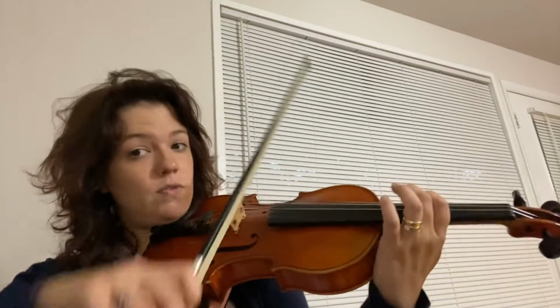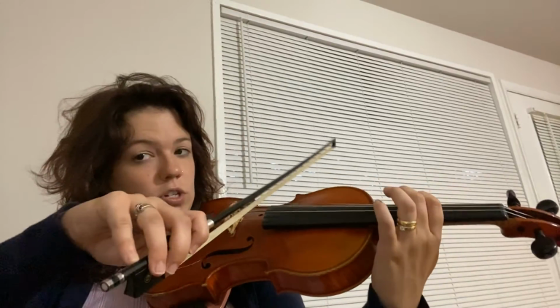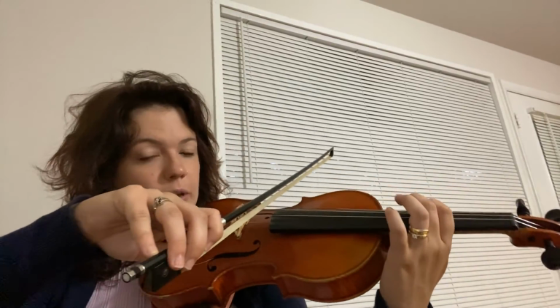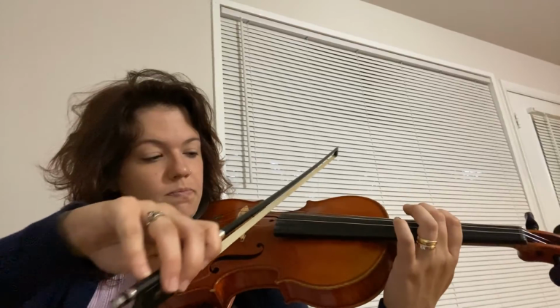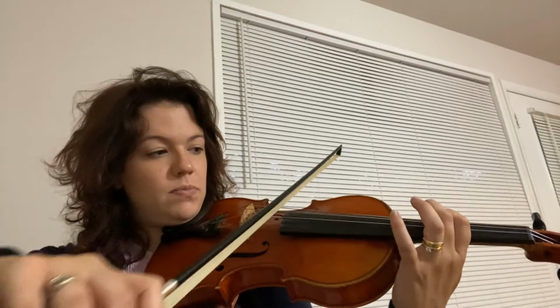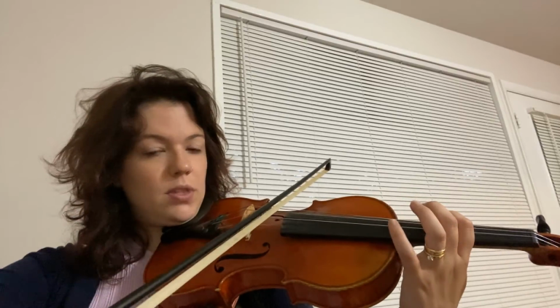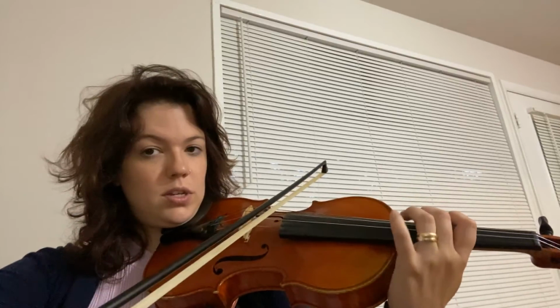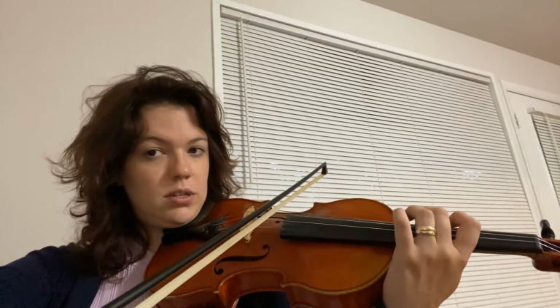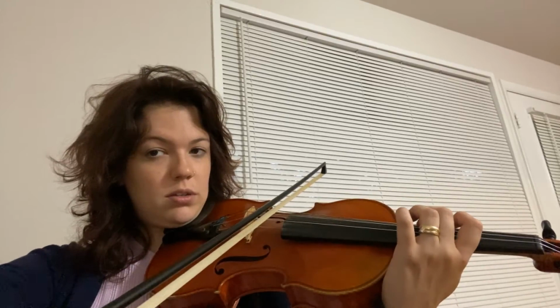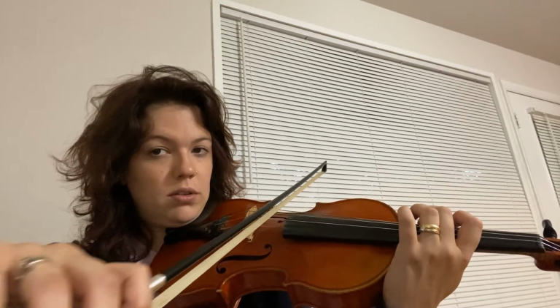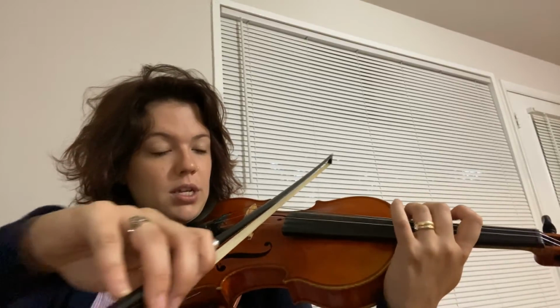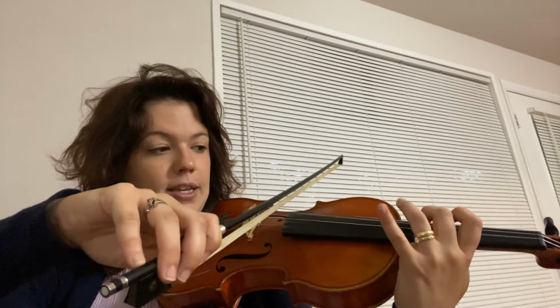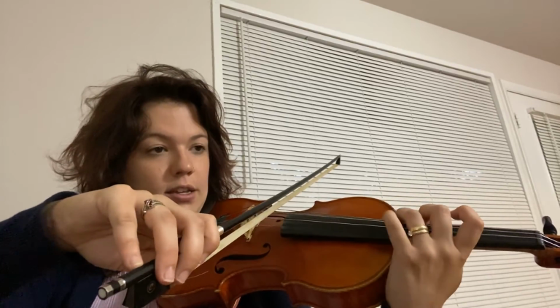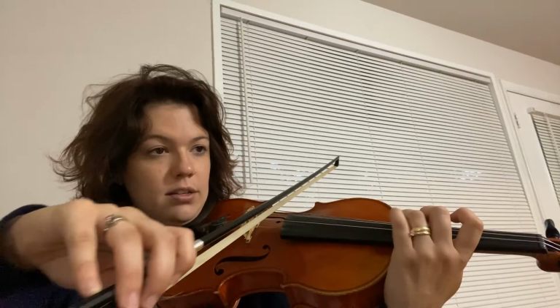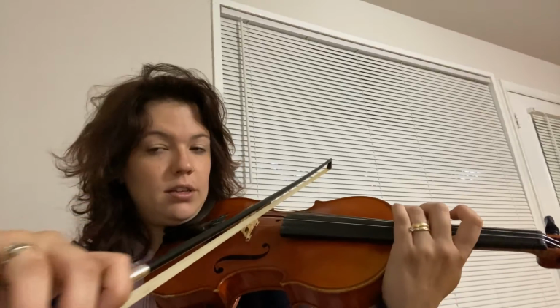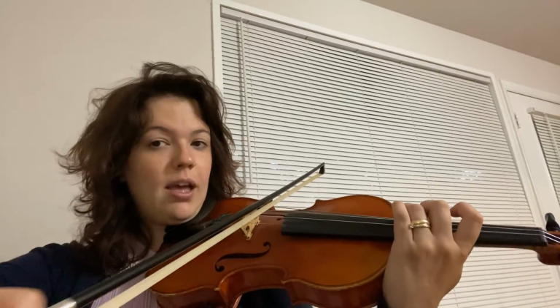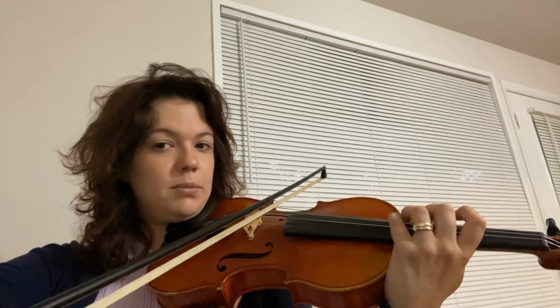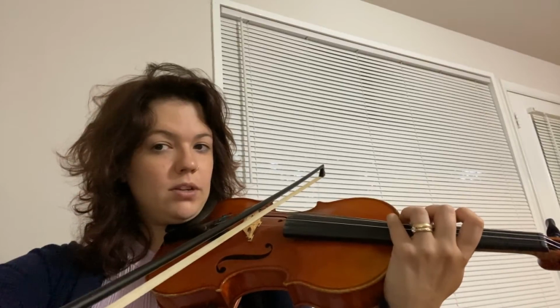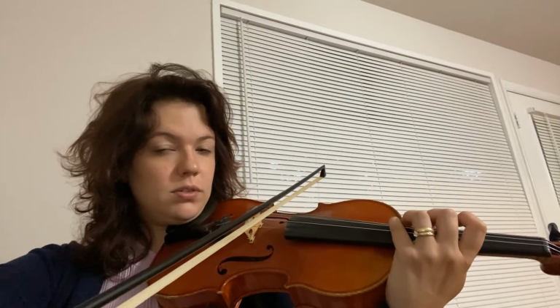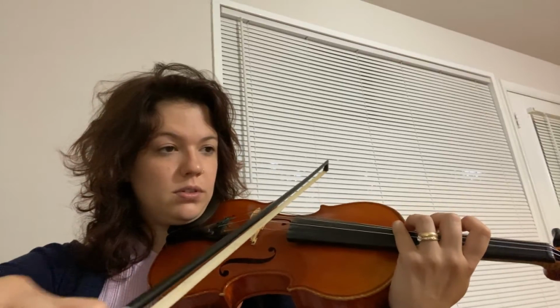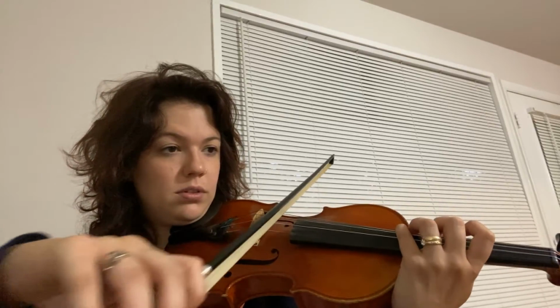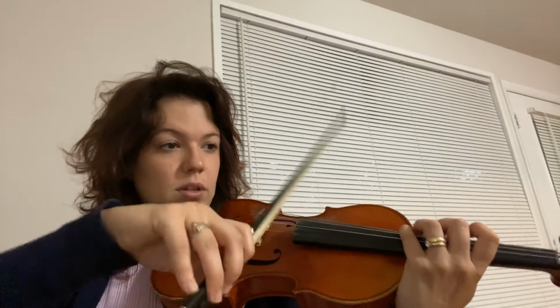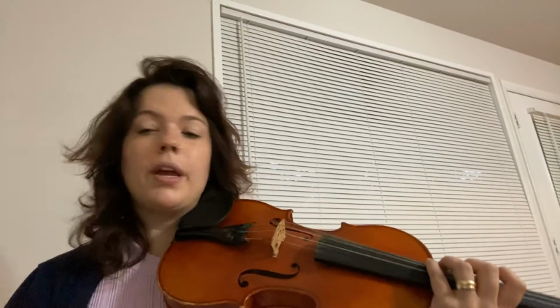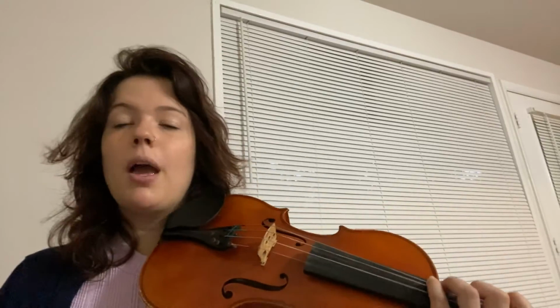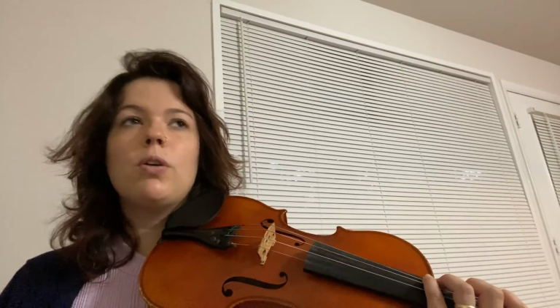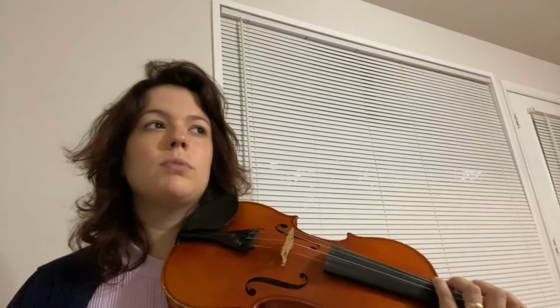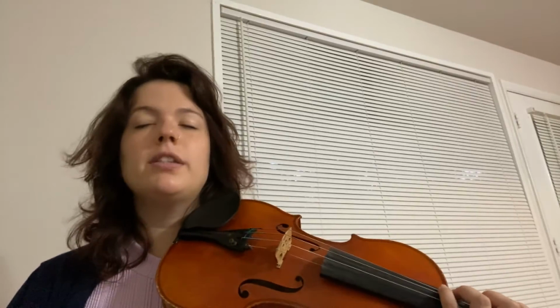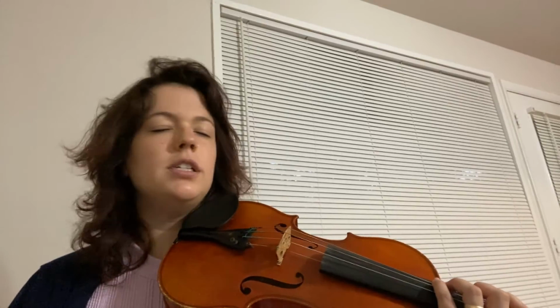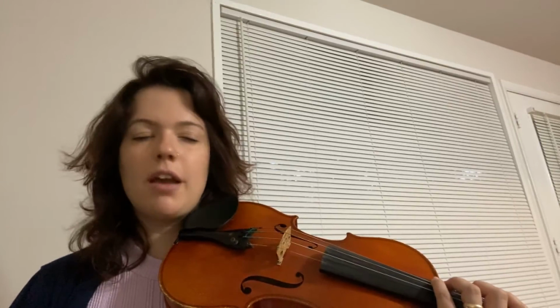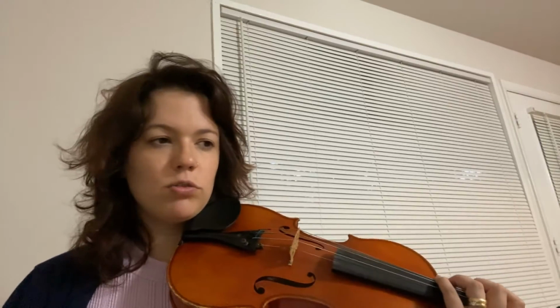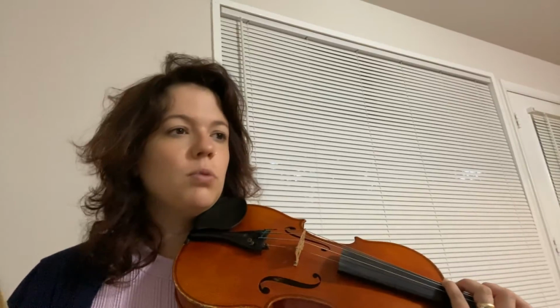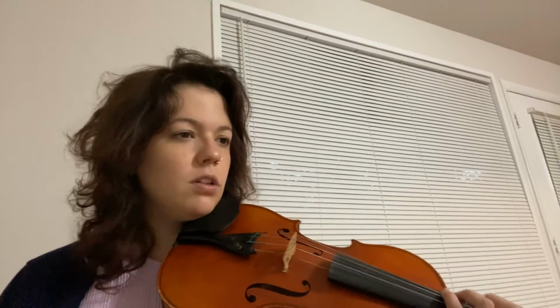First finger on G is C. C, D, E — half step to F natural. Okay, I'm getting all those notes in my mind: C, D, E, F natural. What they look like.